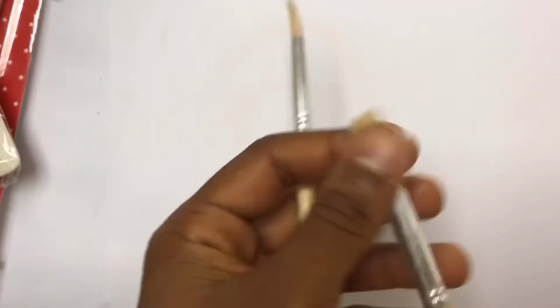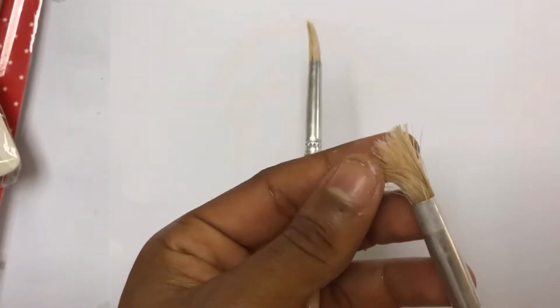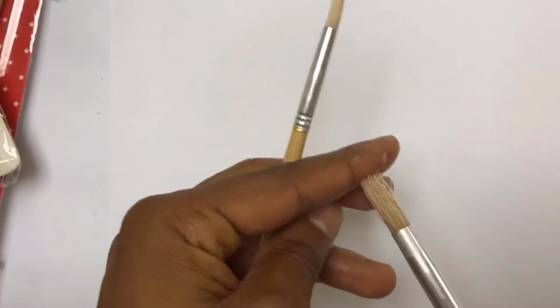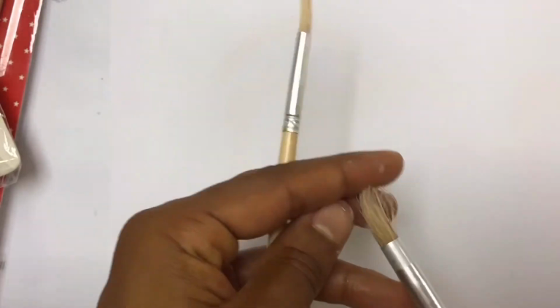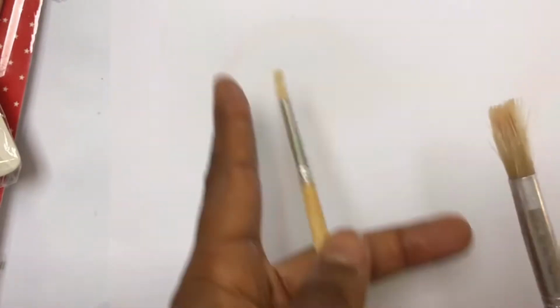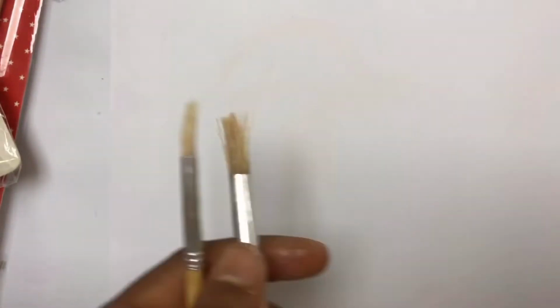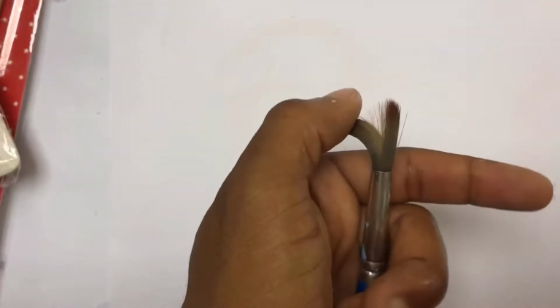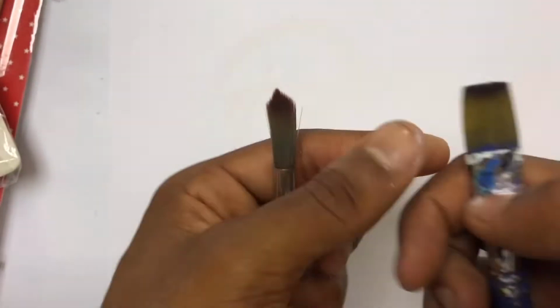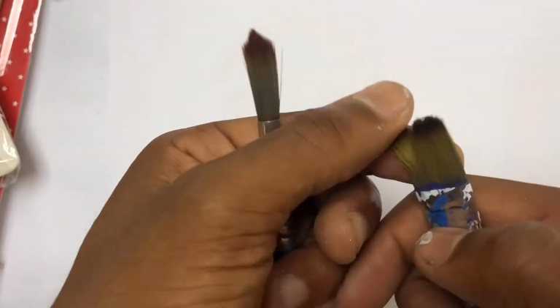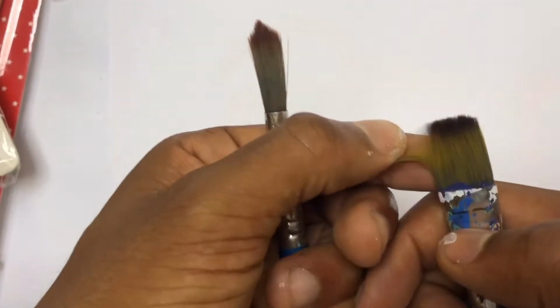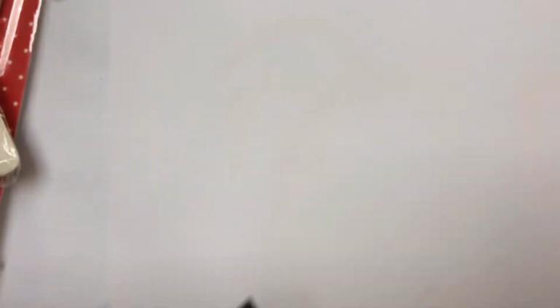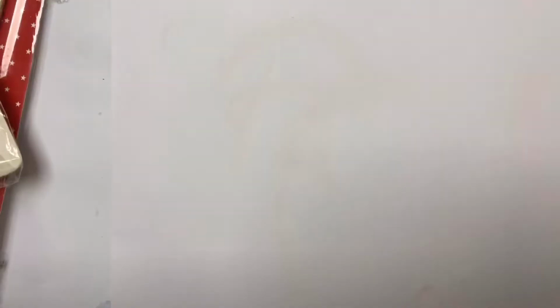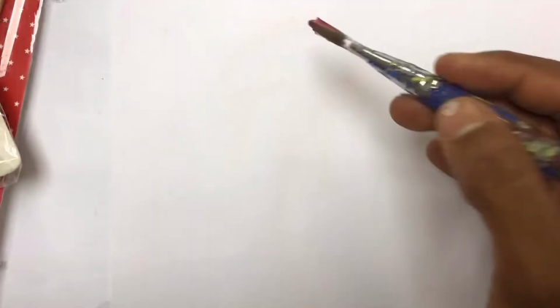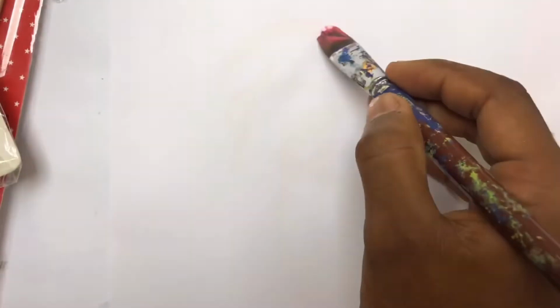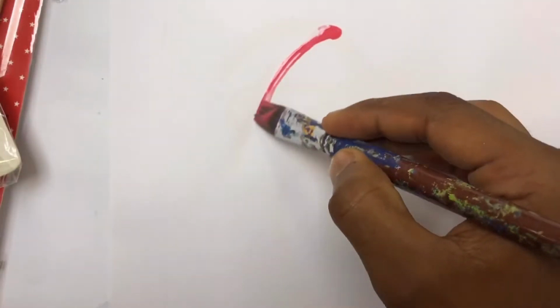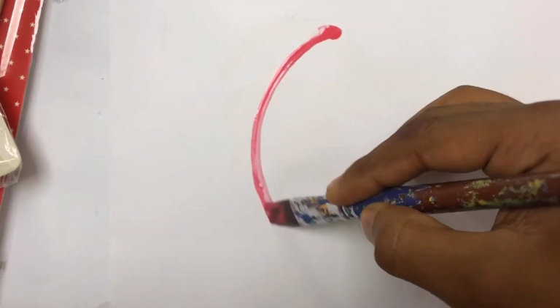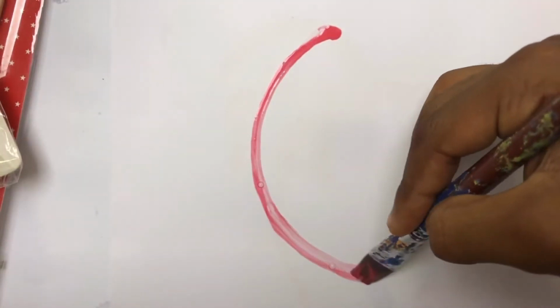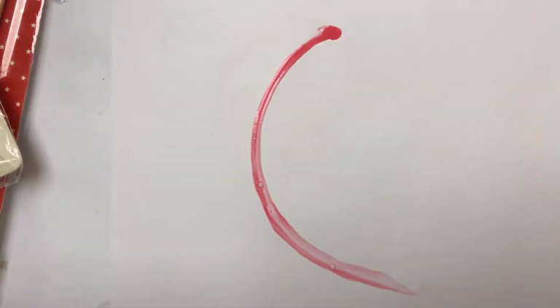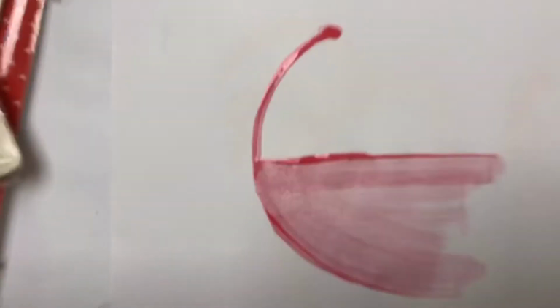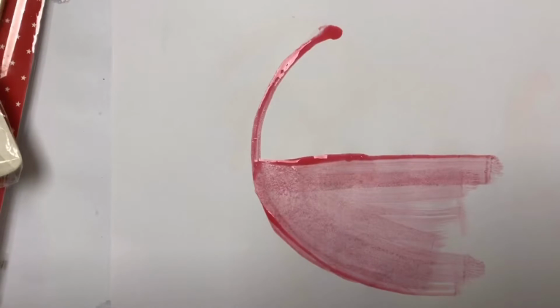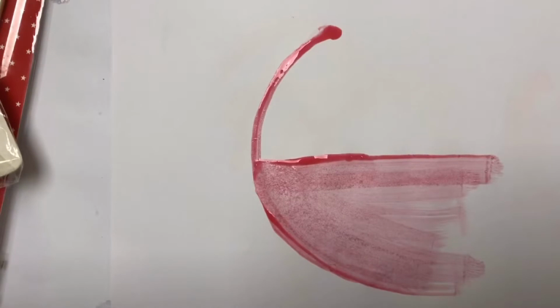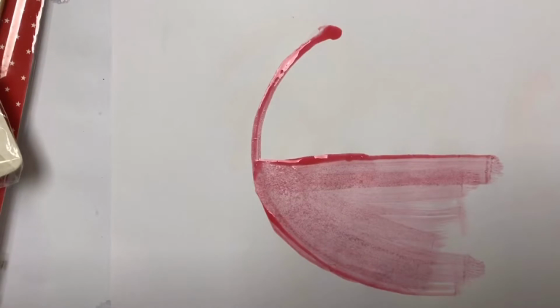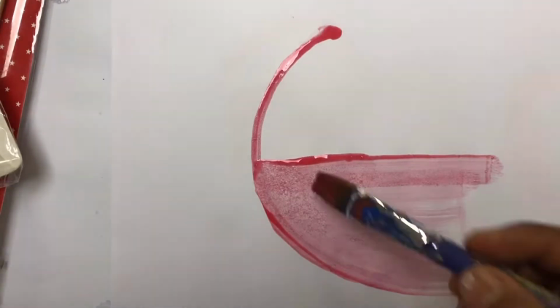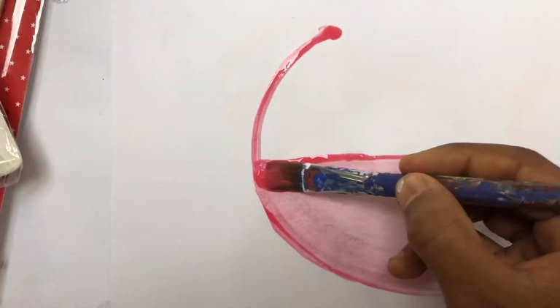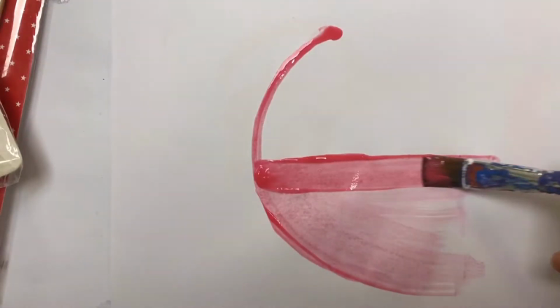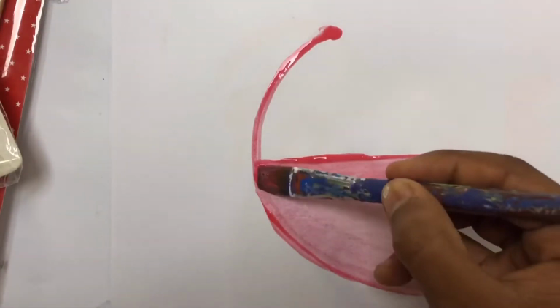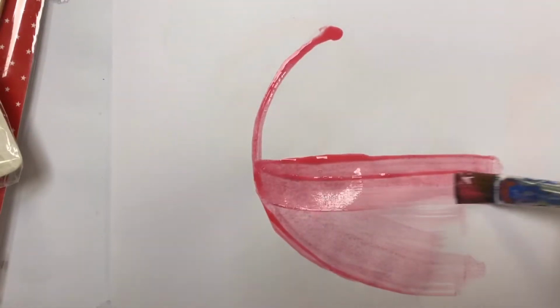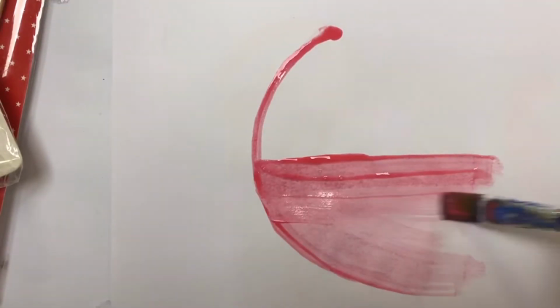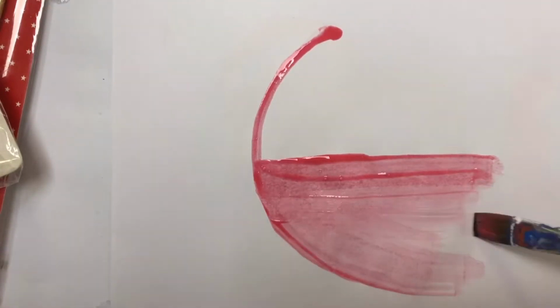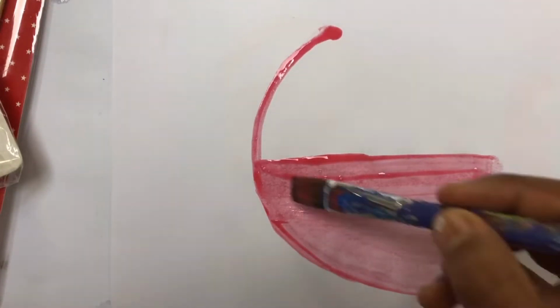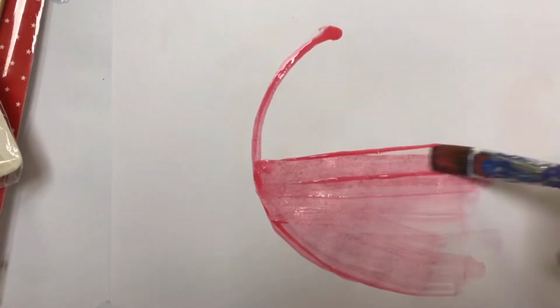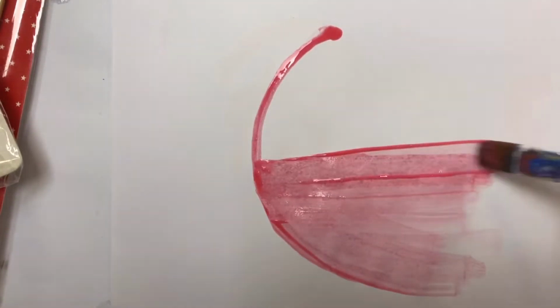You can also see the clear difference between a hard wall brush and a watercolour paper brush. Using your watercolour brush as well, you go with the original flow of applying paint.